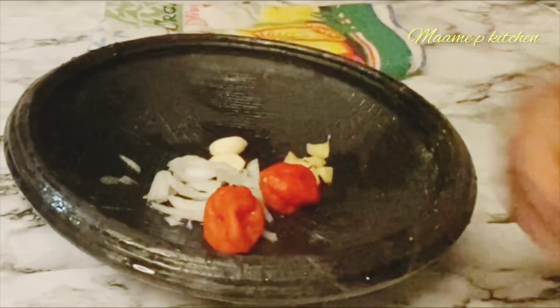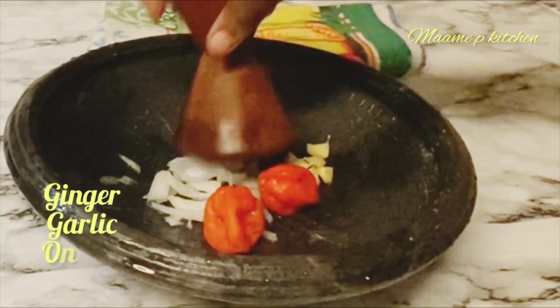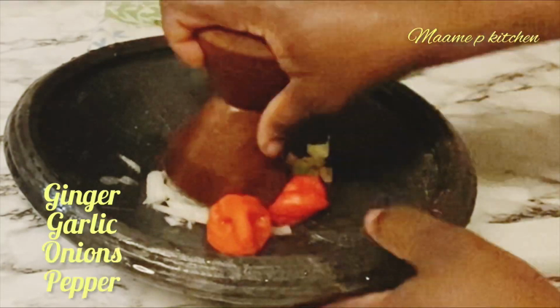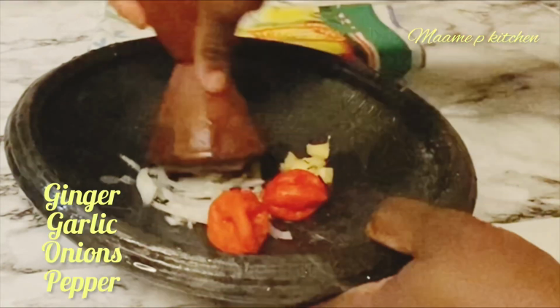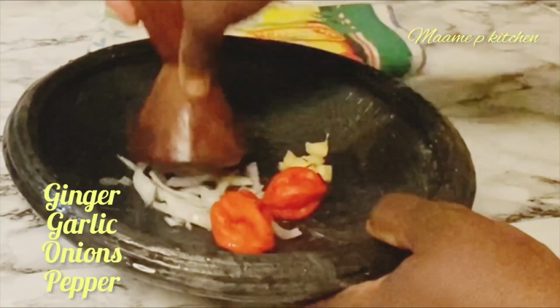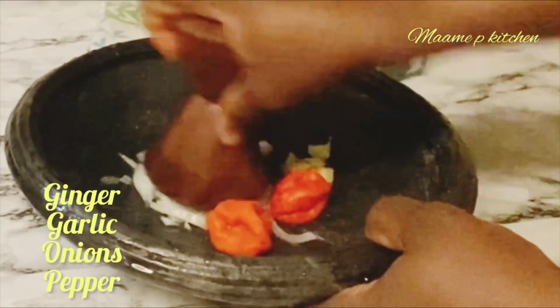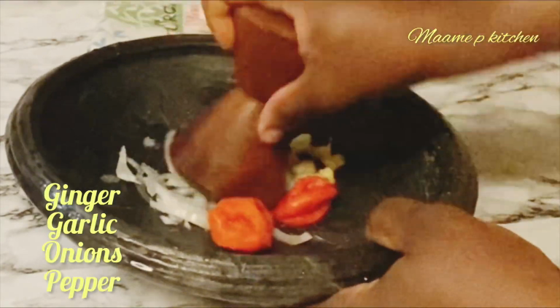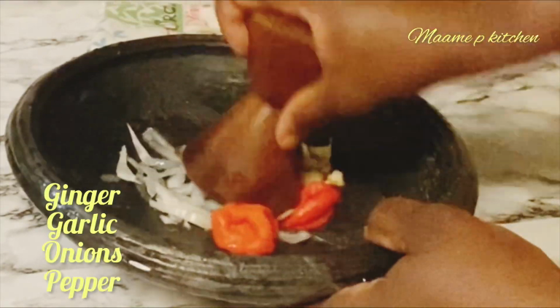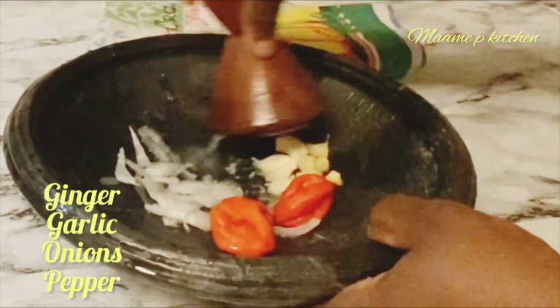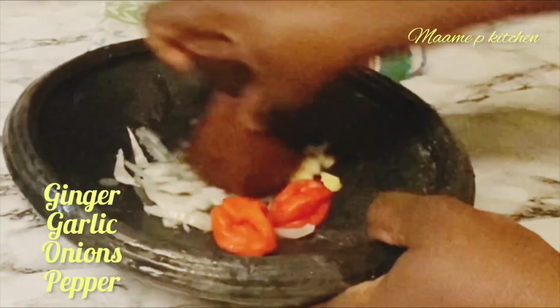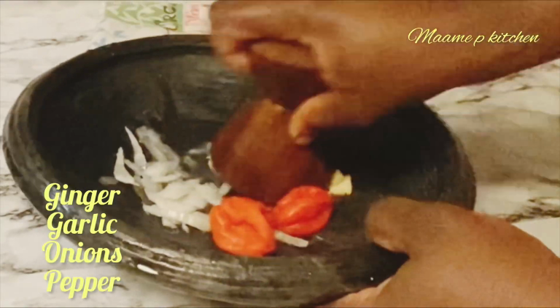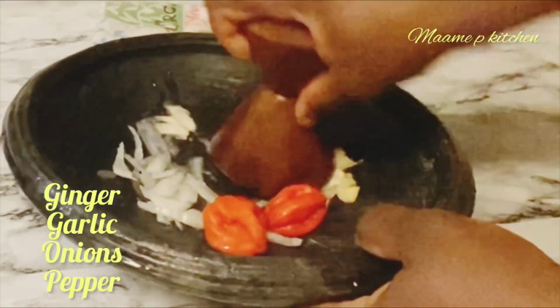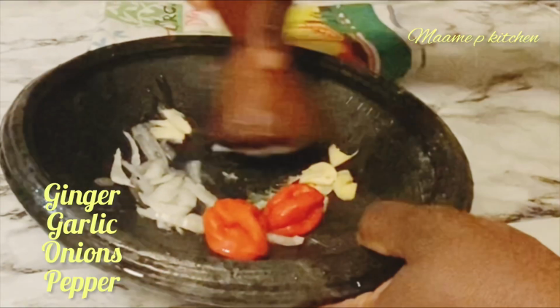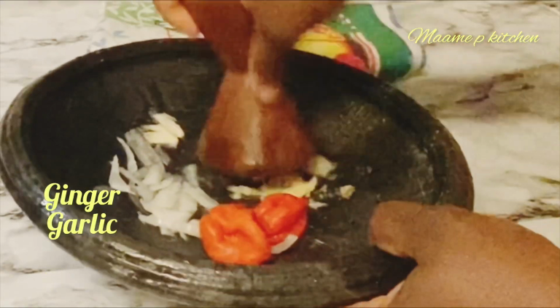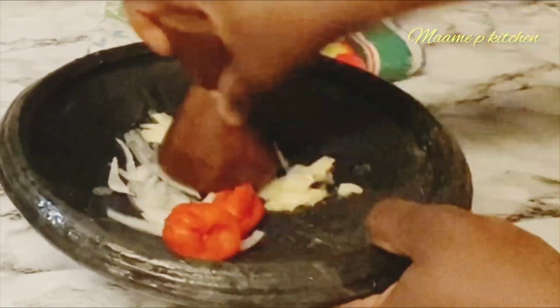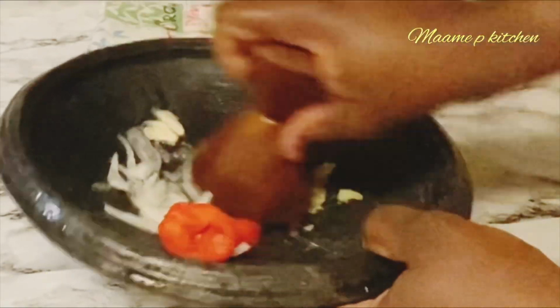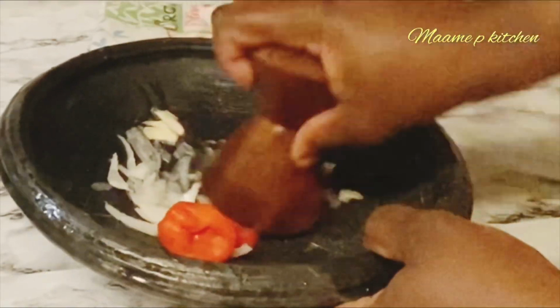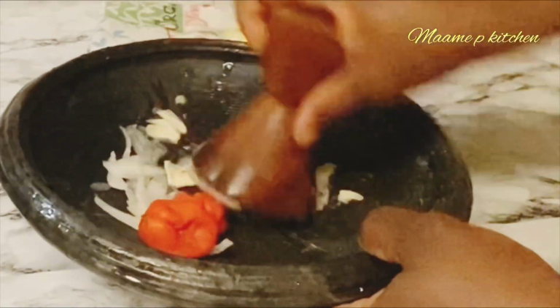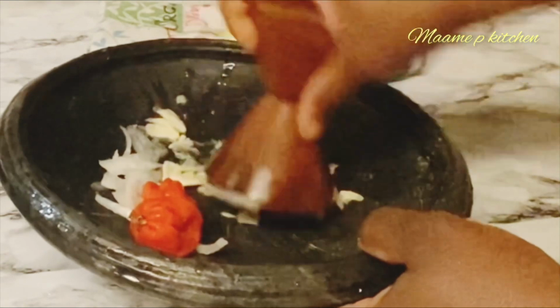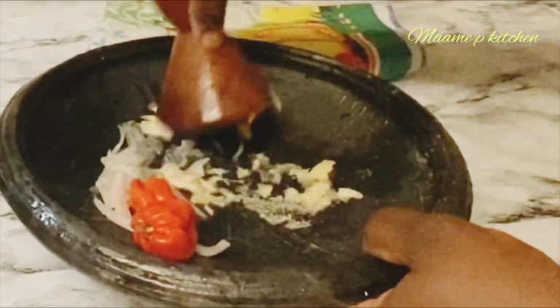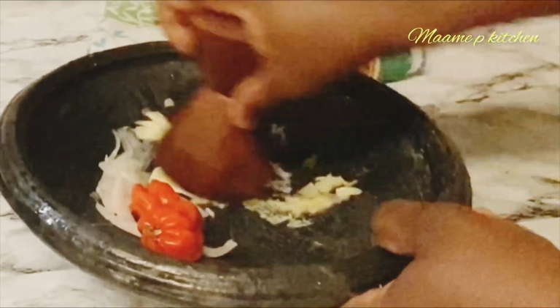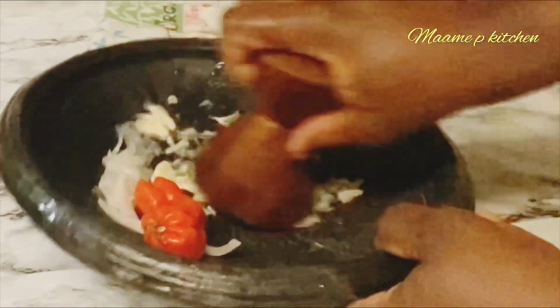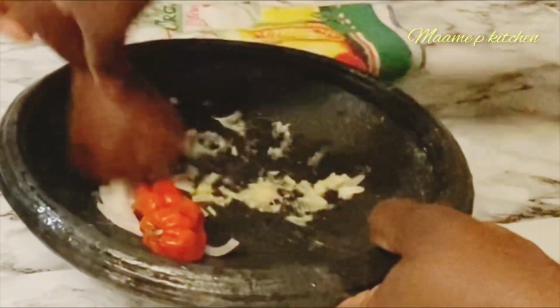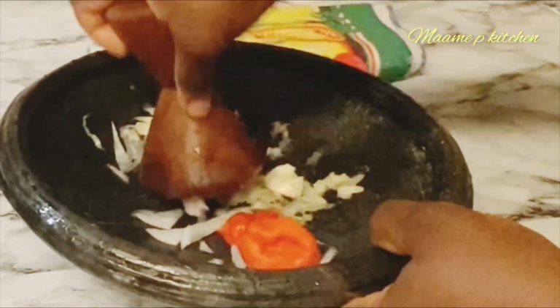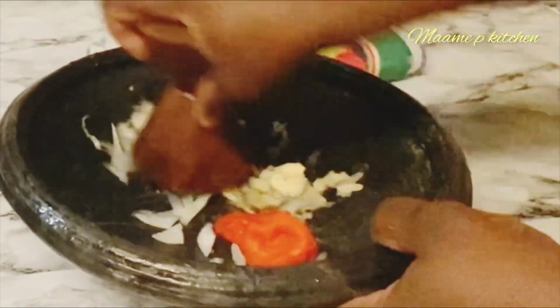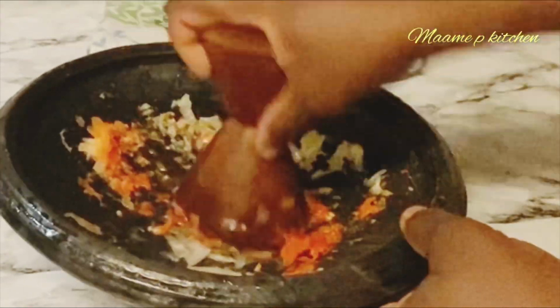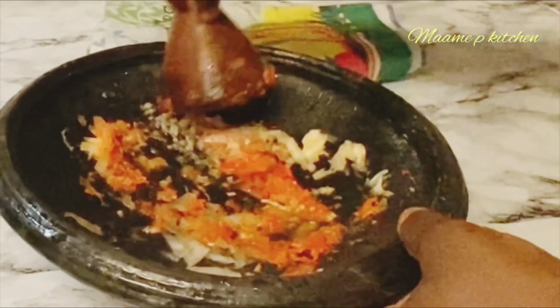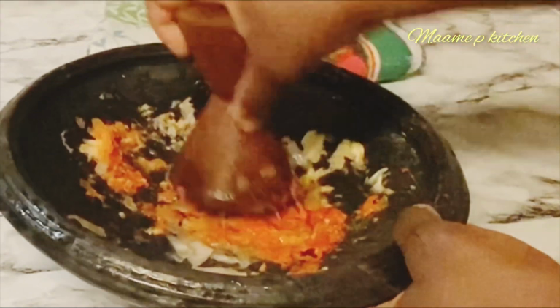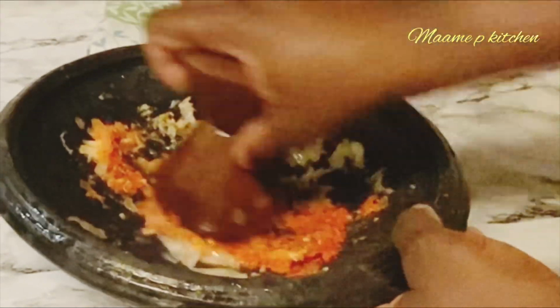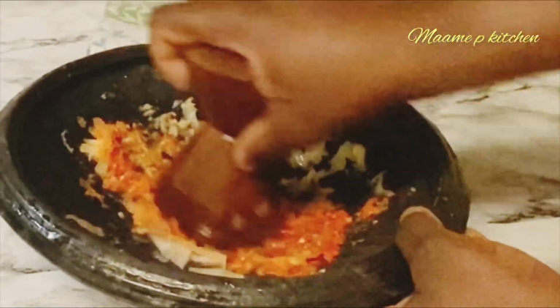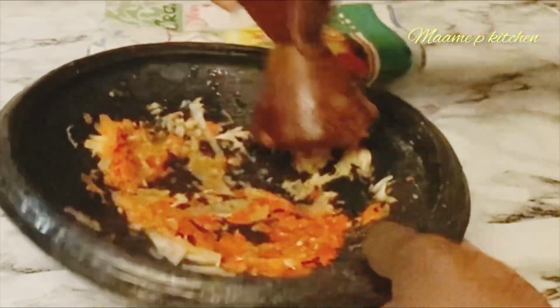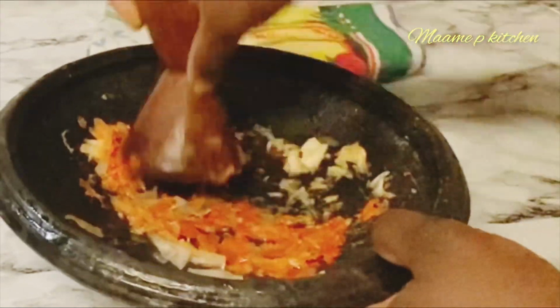In my other bowl I have some garlic, ginger, onion, and two habanero peppers. I'll grind it and then add some peanut butter.